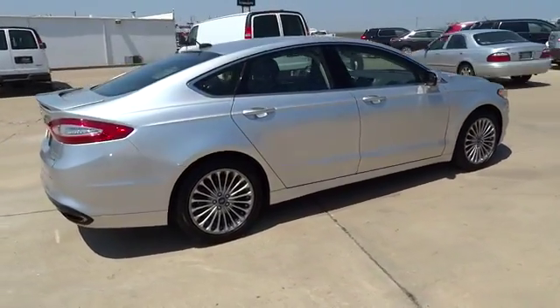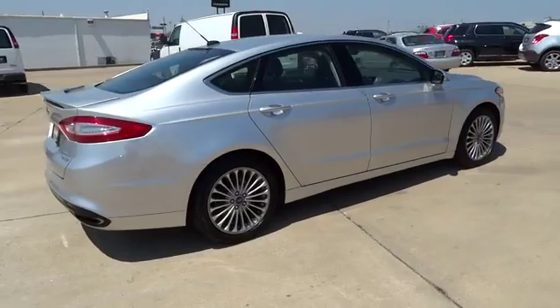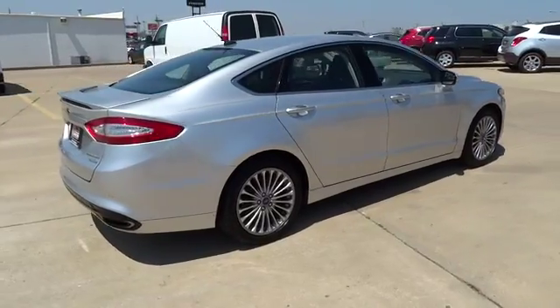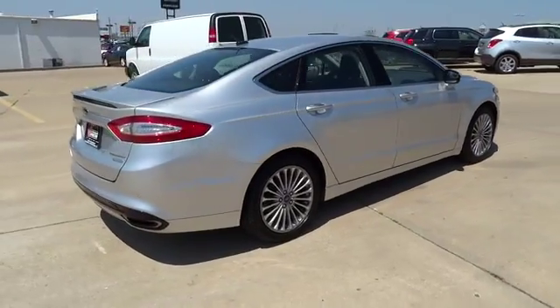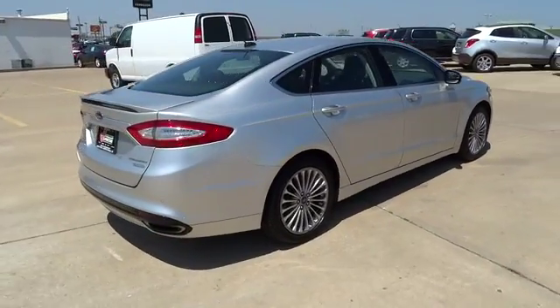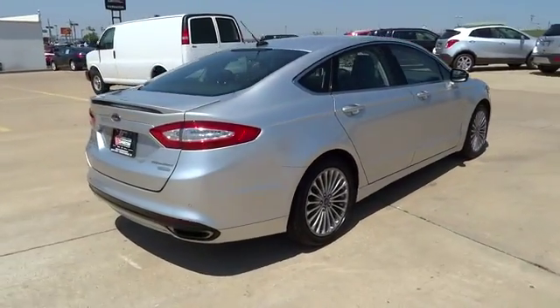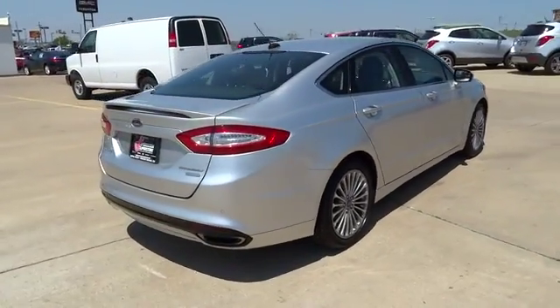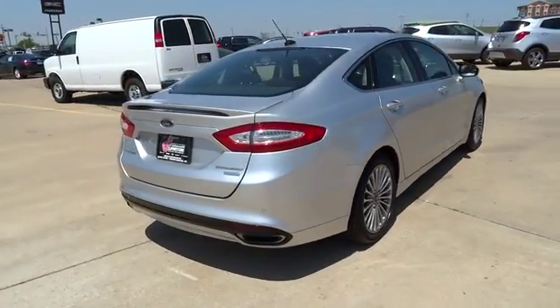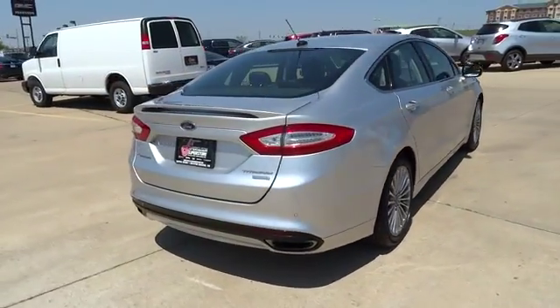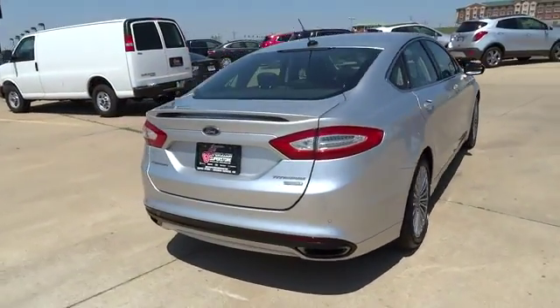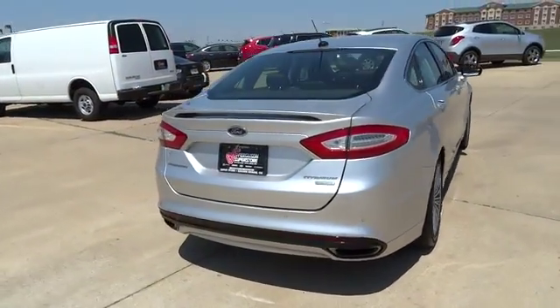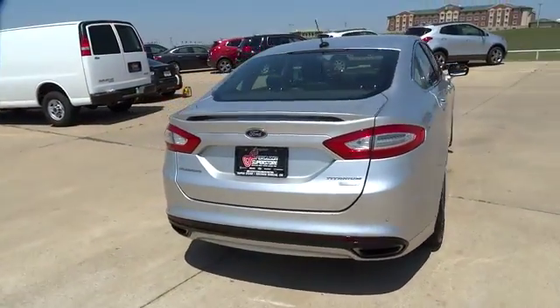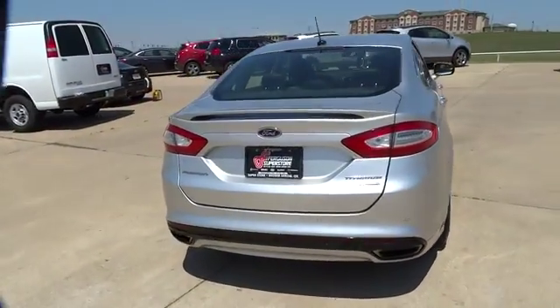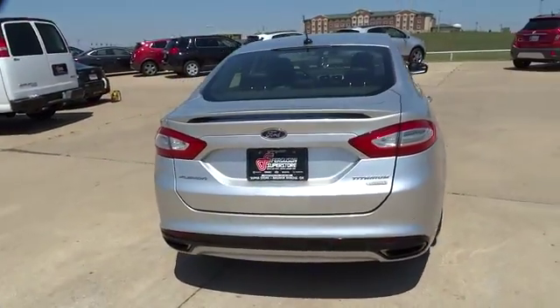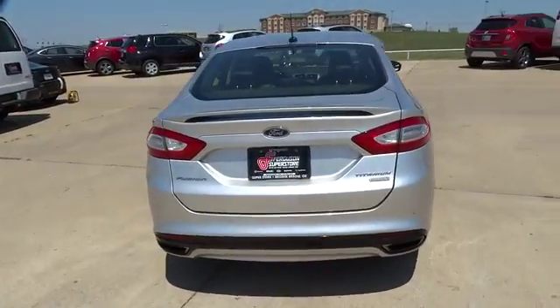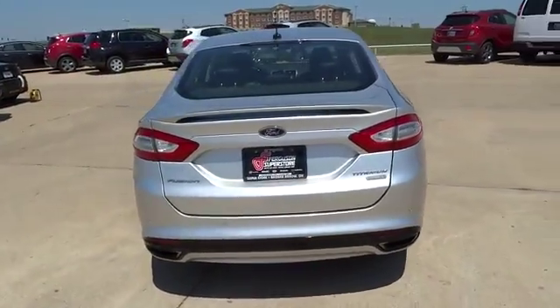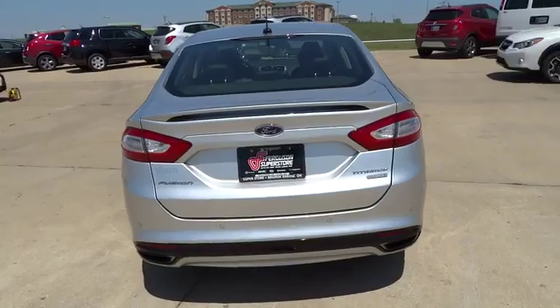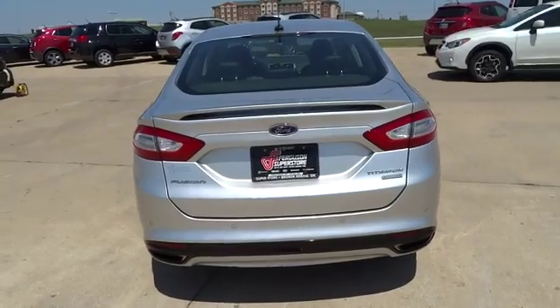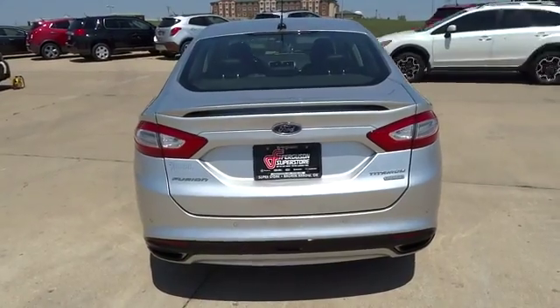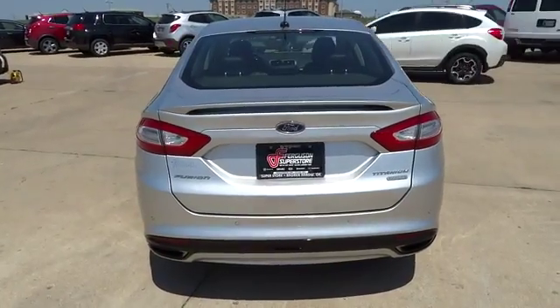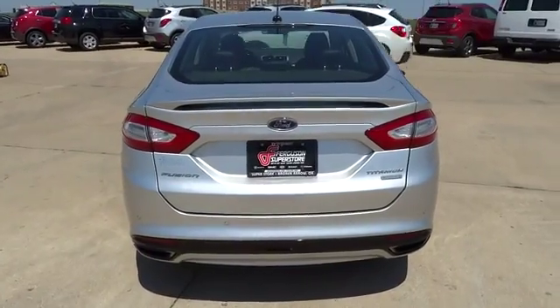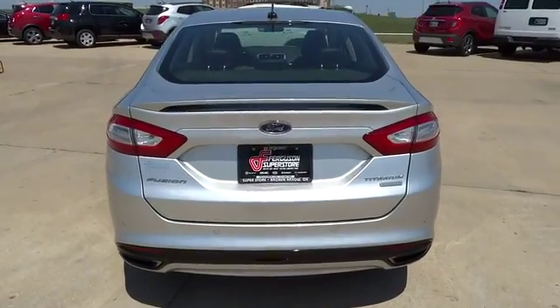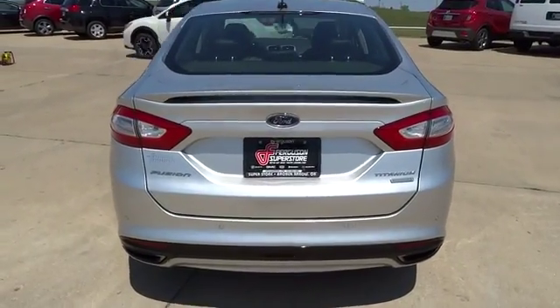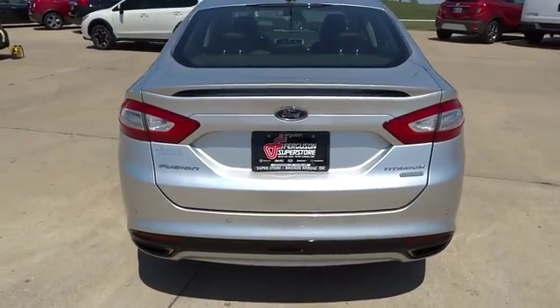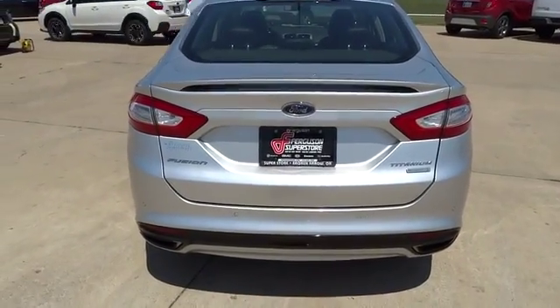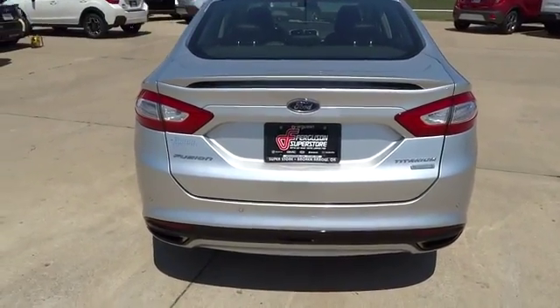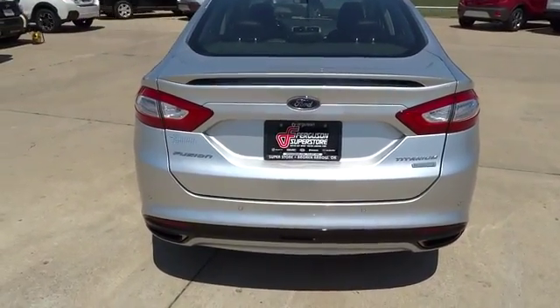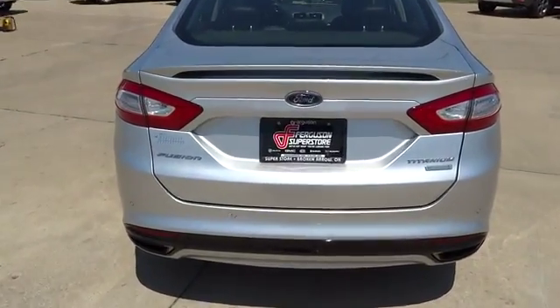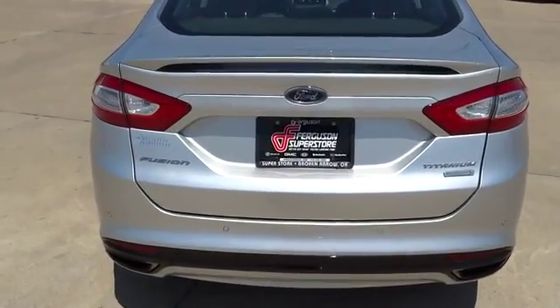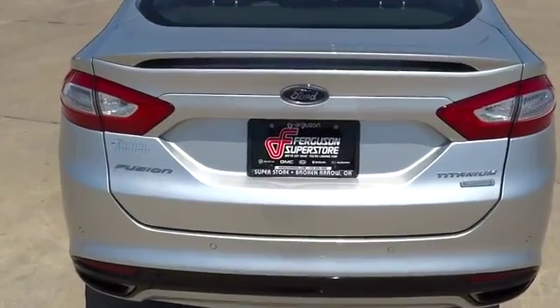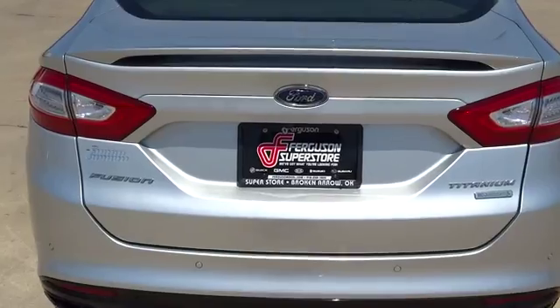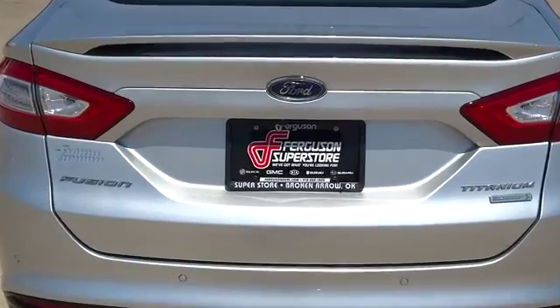Dual front airbags, power steering, anti-theft security system, FWD, fog lamps, child safety rear door locks, rear window defroster, side airbag.